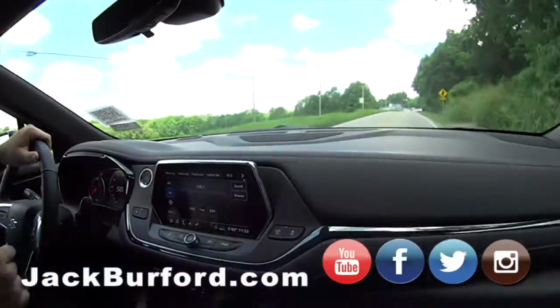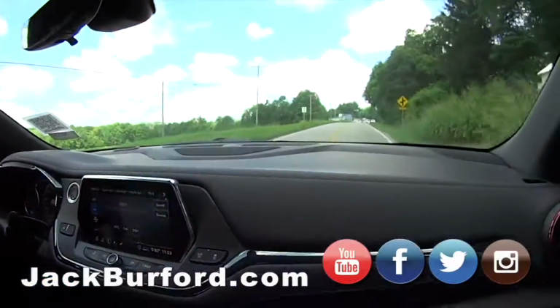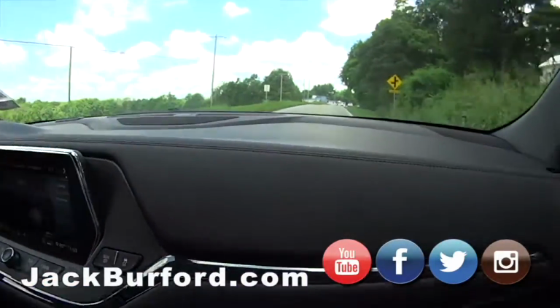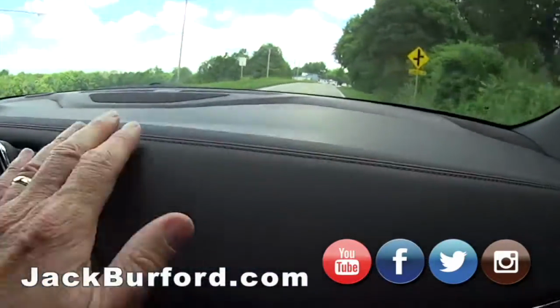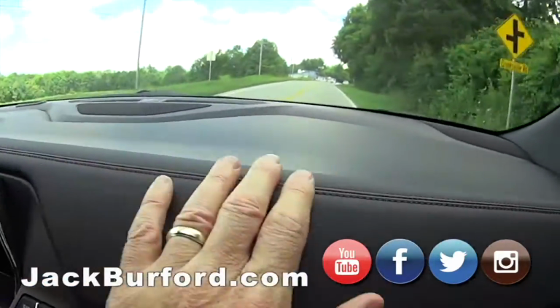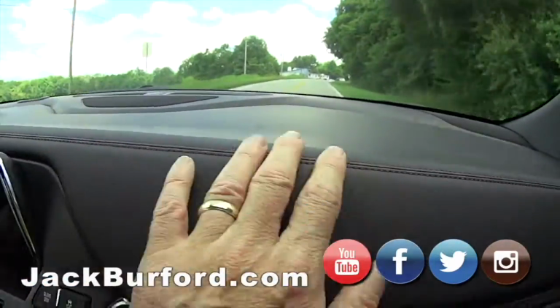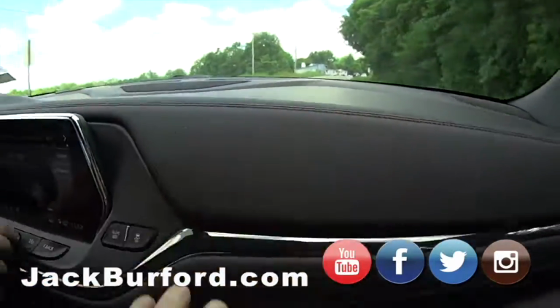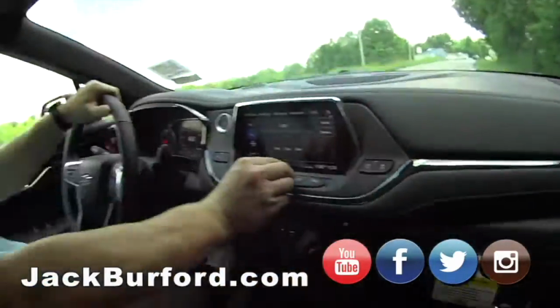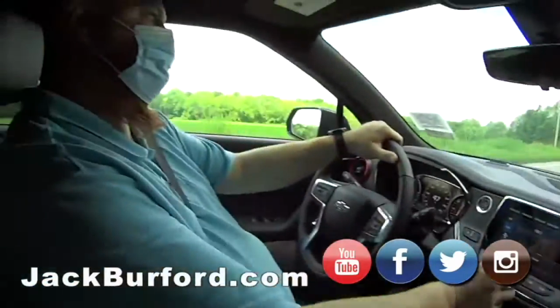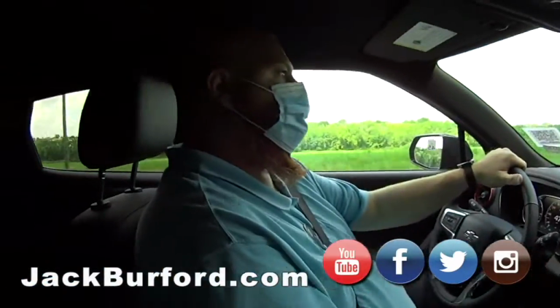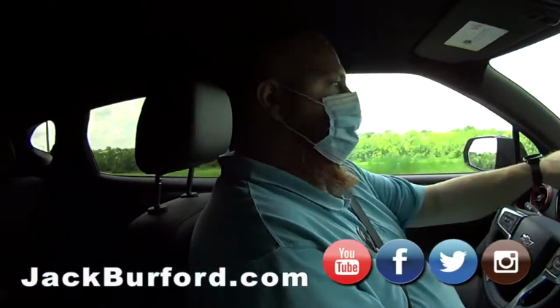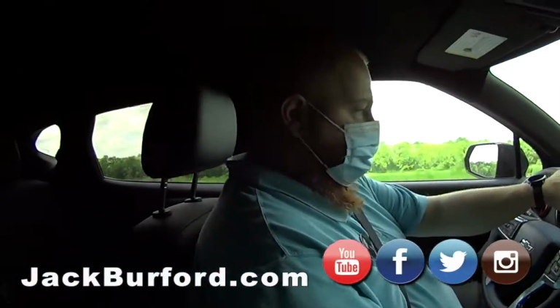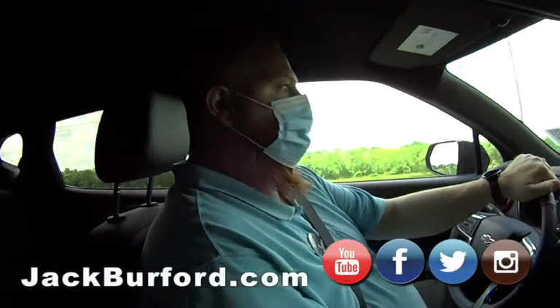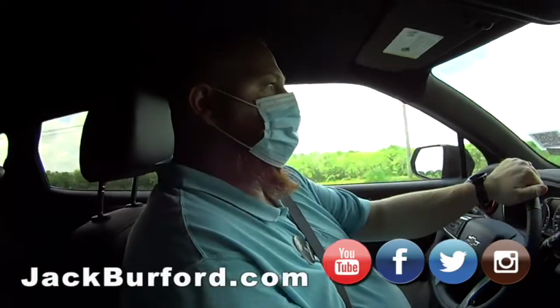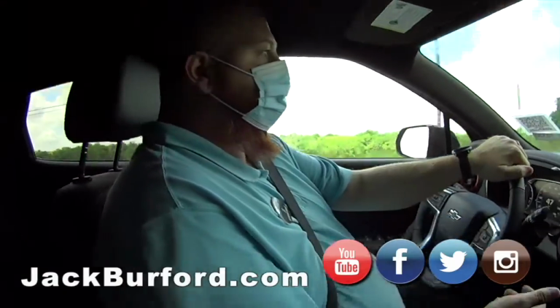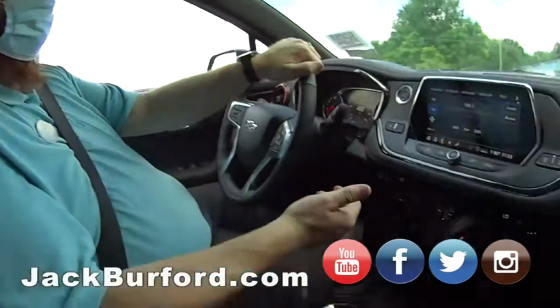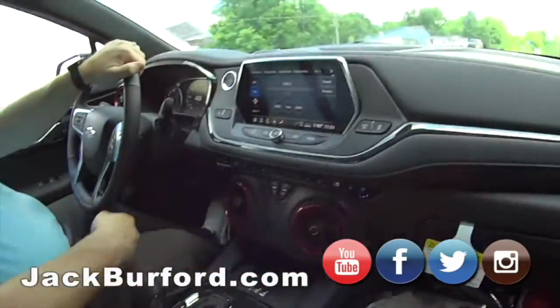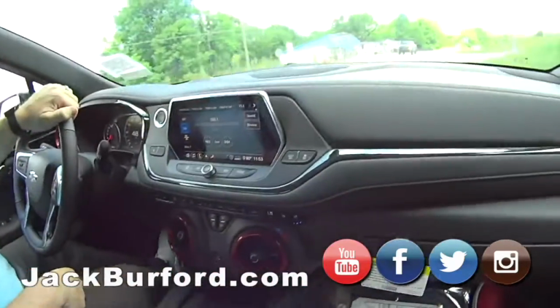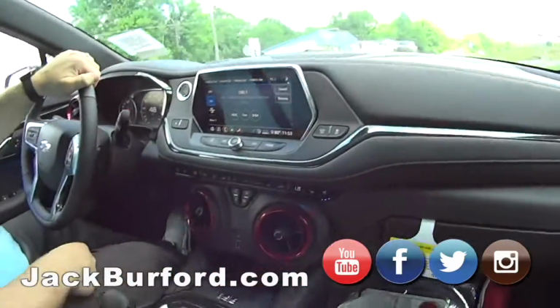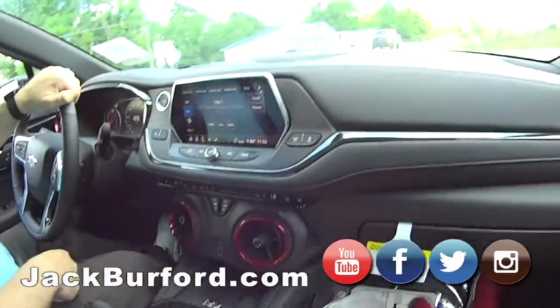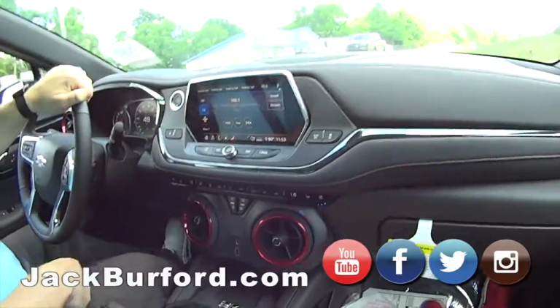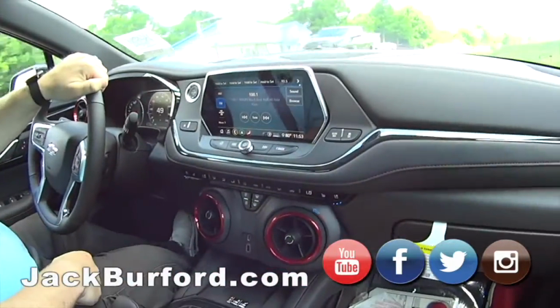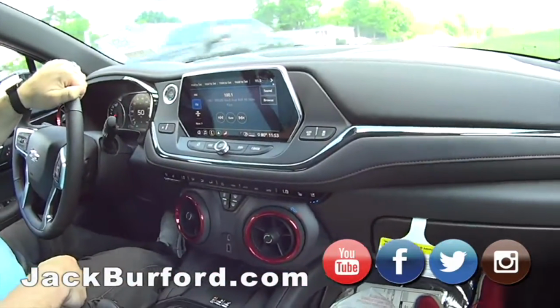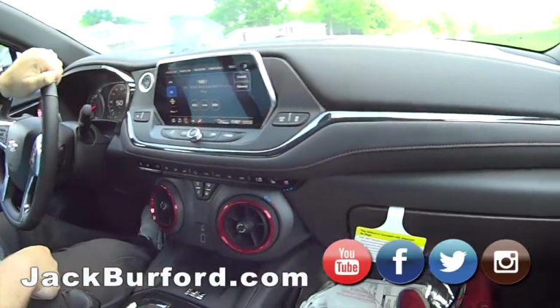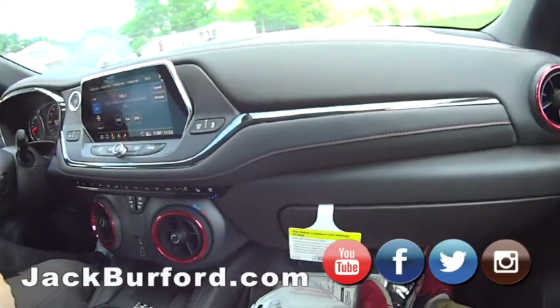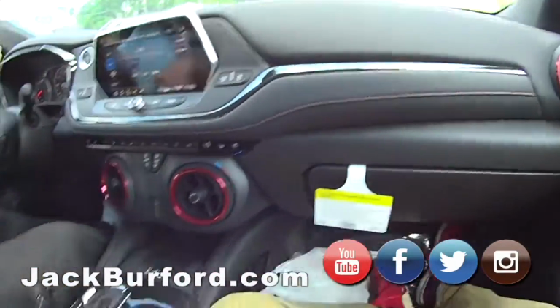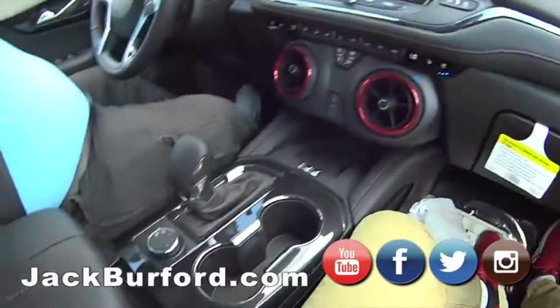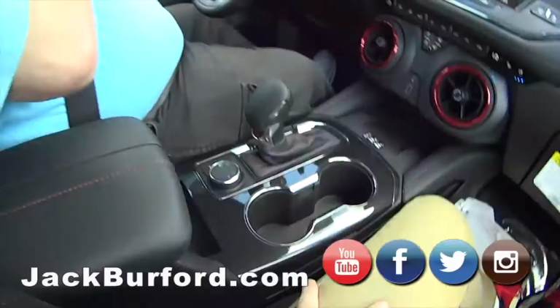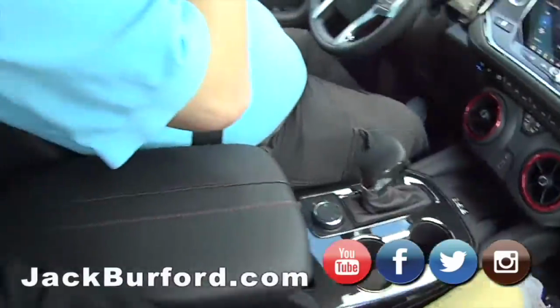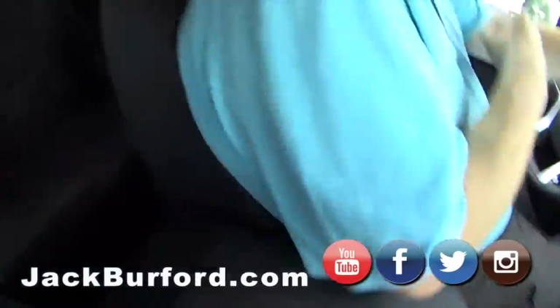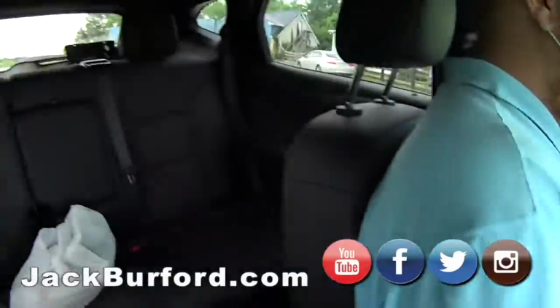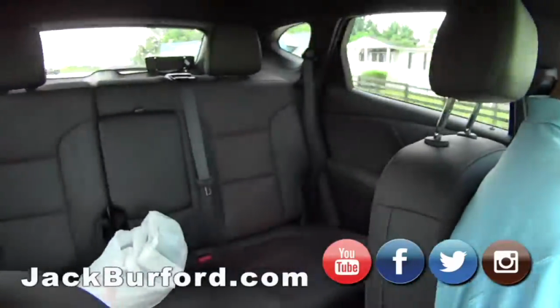Bose stereo. I love the trim level here. And this is an RS — so it's really sporty, very sporty, blacked out rims, everything. It's got the V6, so it's got well over 300 horsepower.